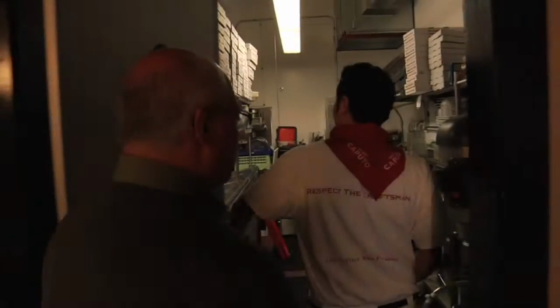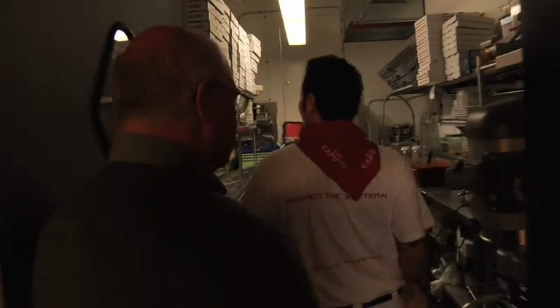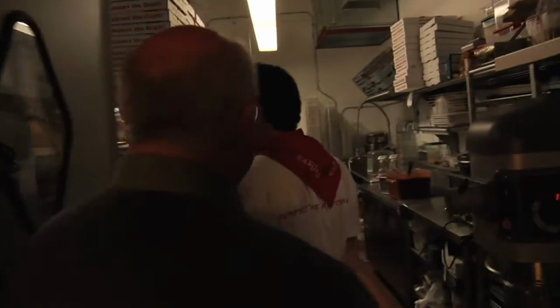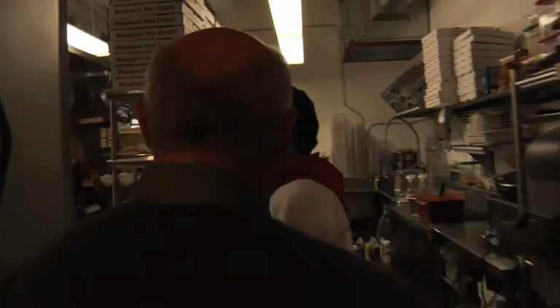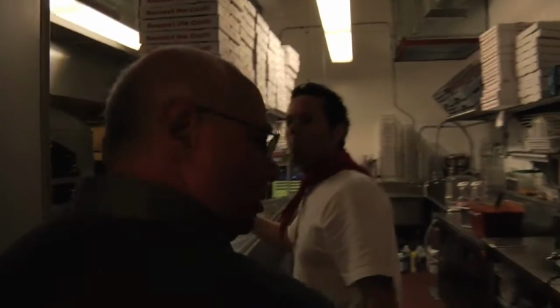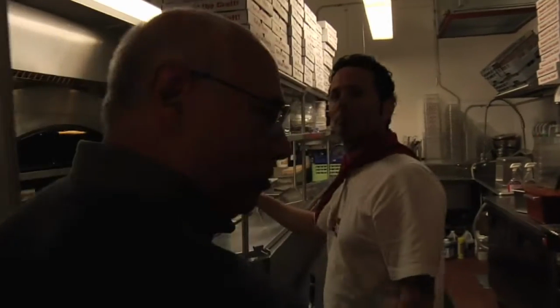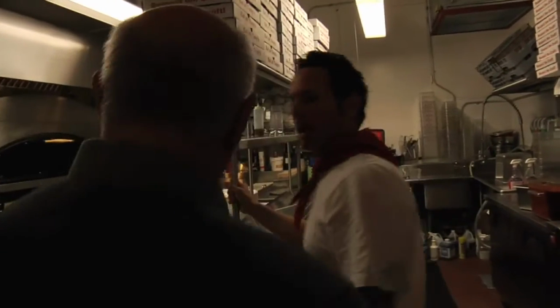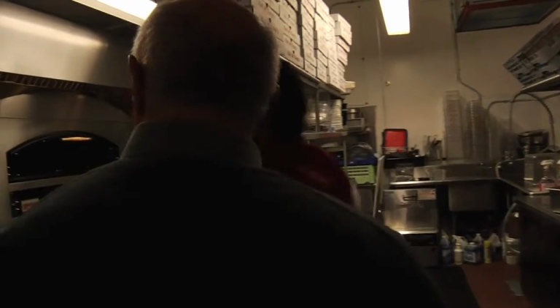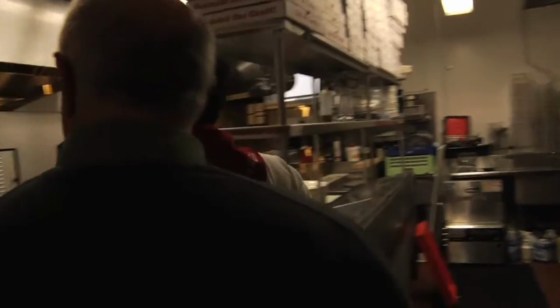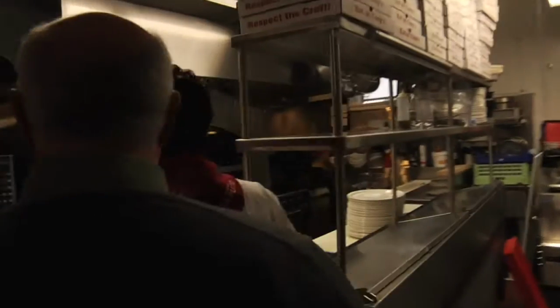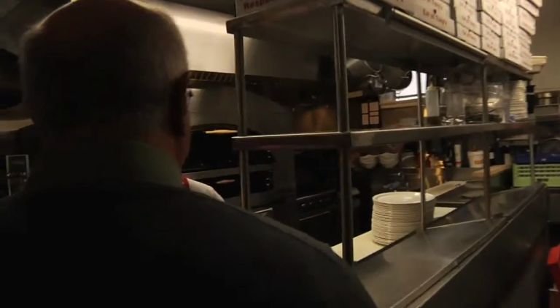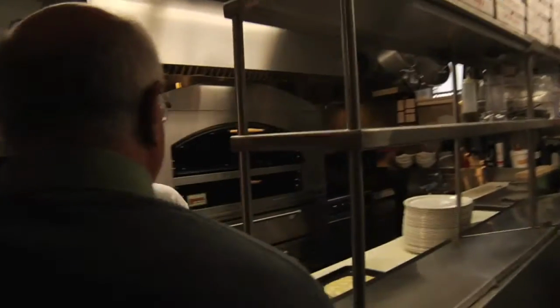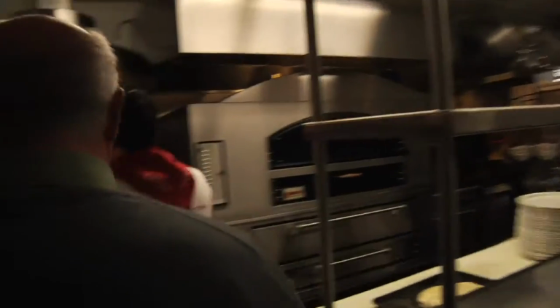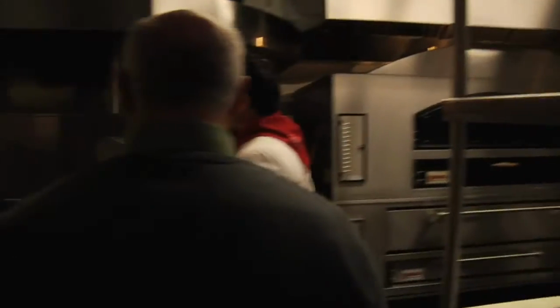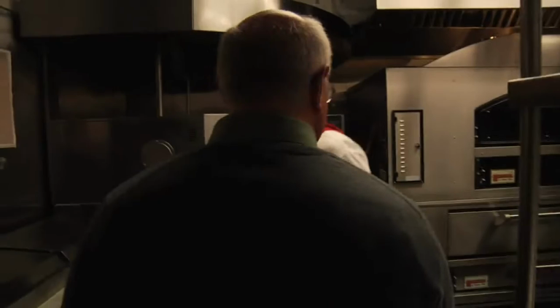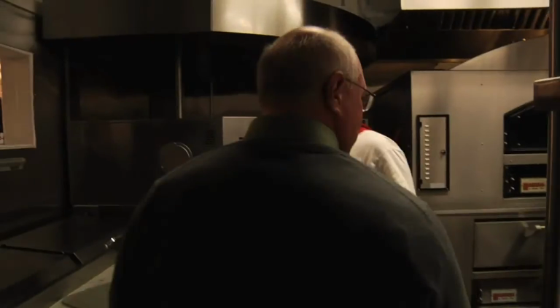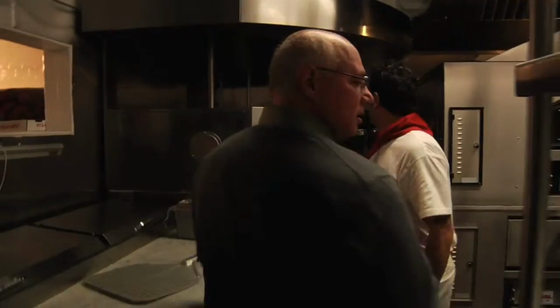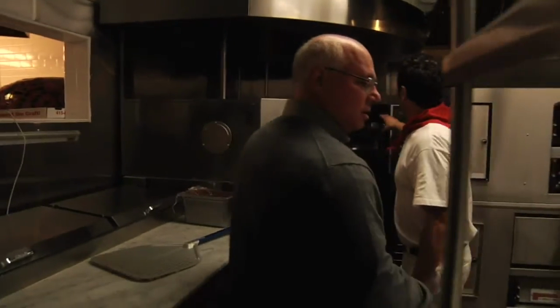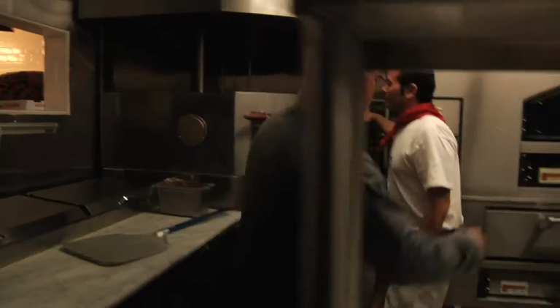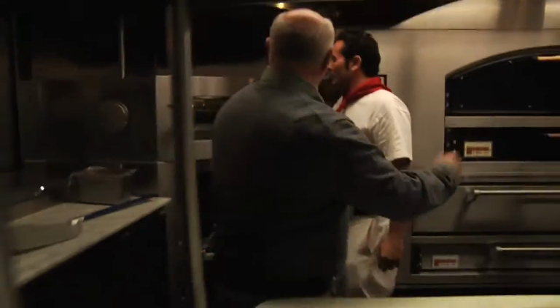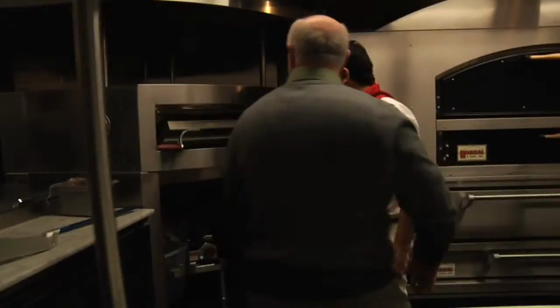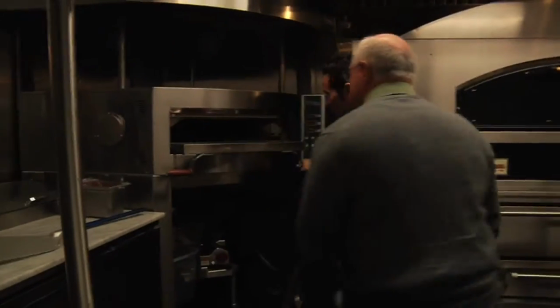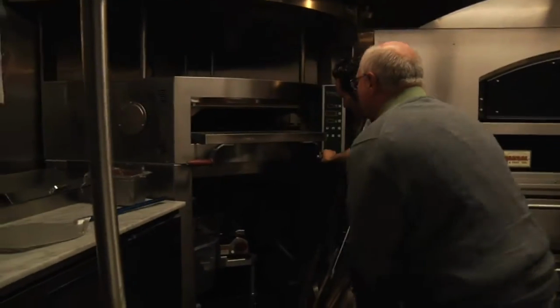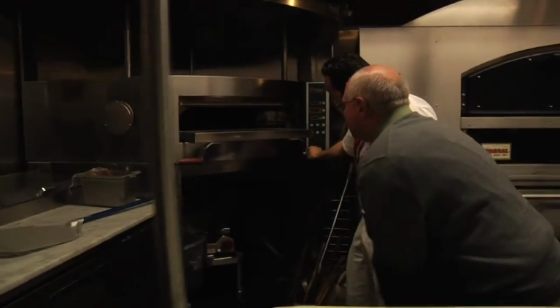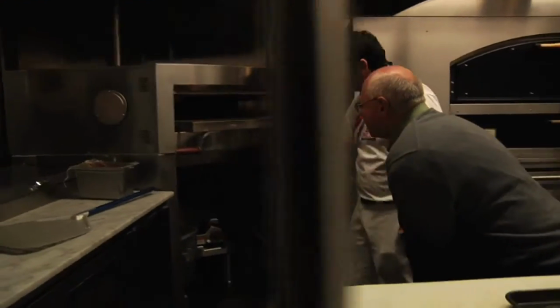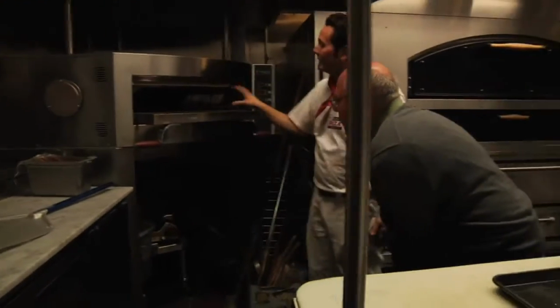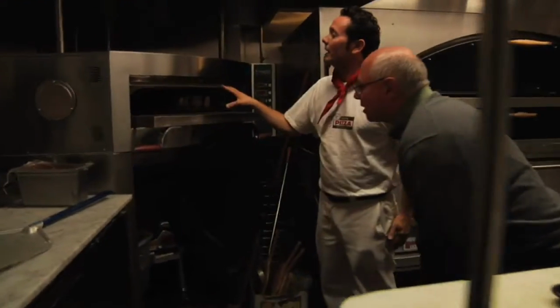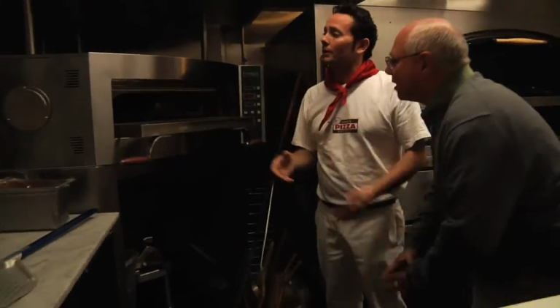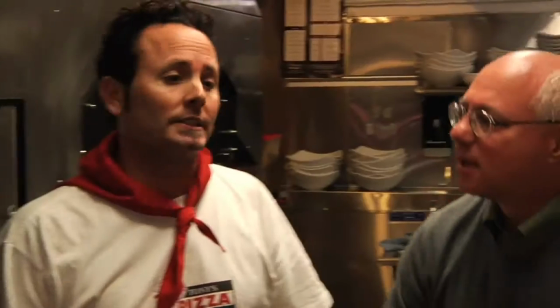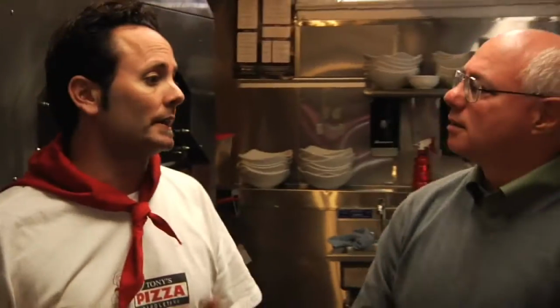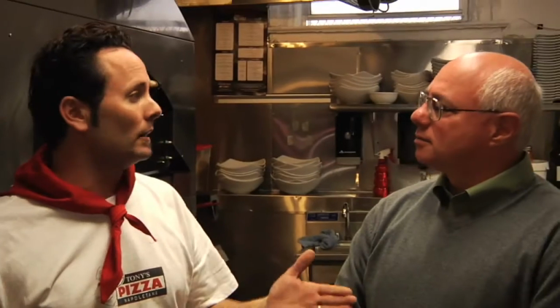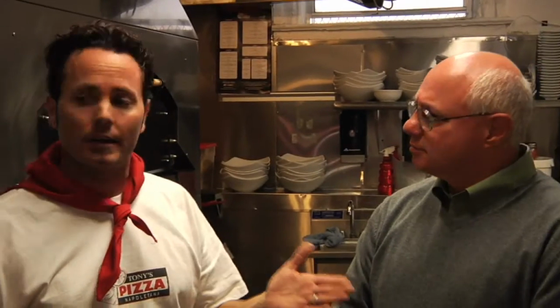This is the back kitchen — the mixer — and then we have three different ovens. We have a cupone oven. This is from northern Italy. This is kind of a different oven; we do our Sicilian styles out of here.